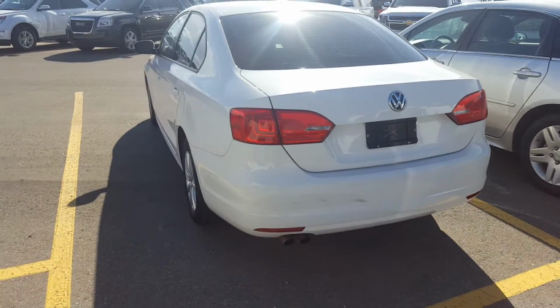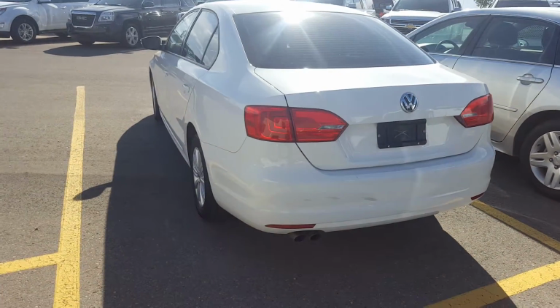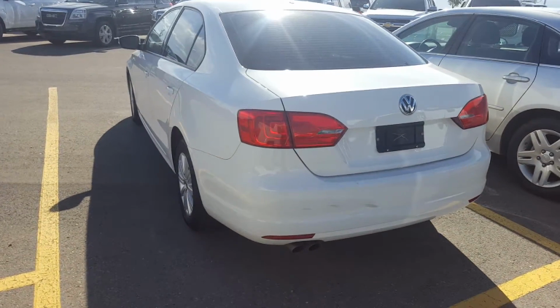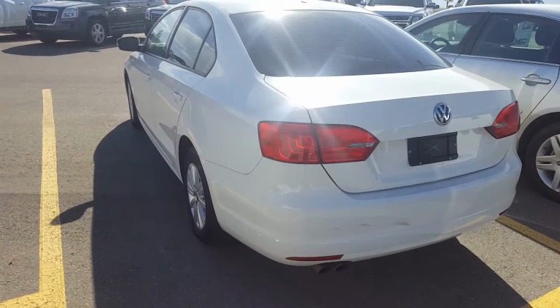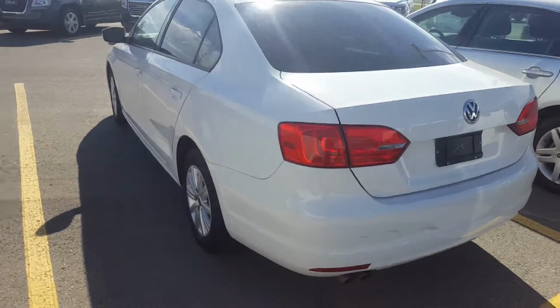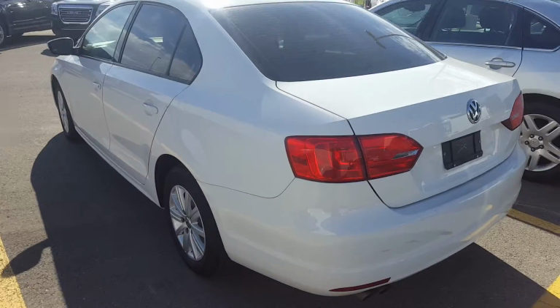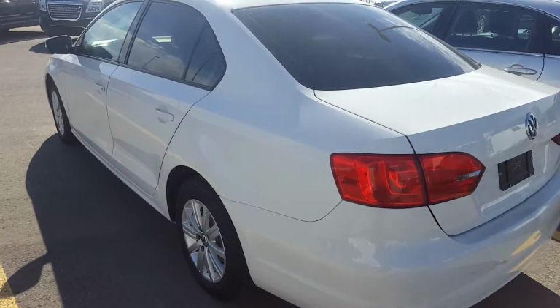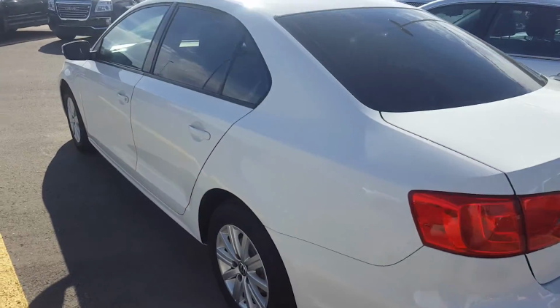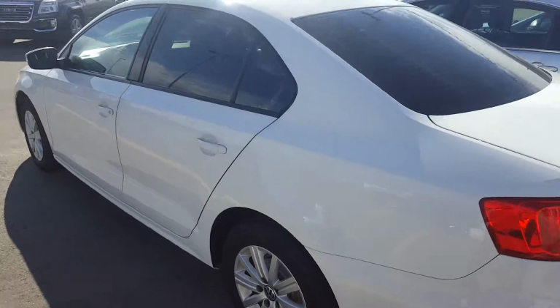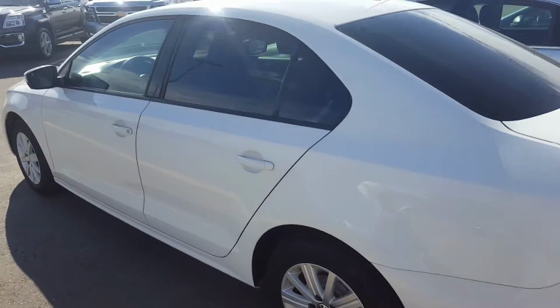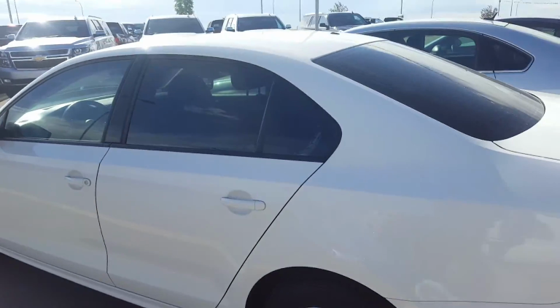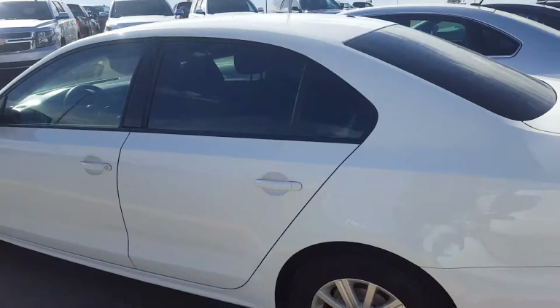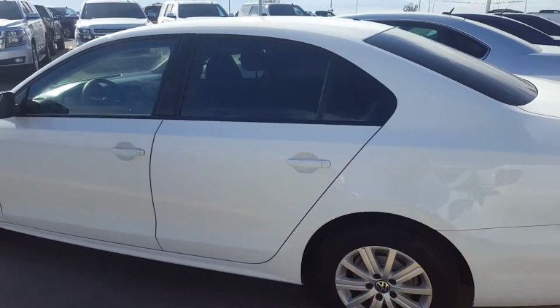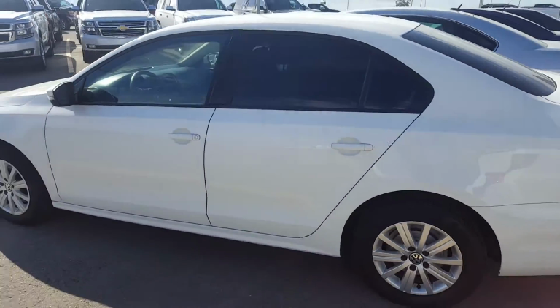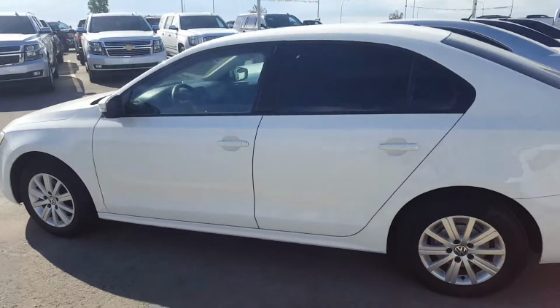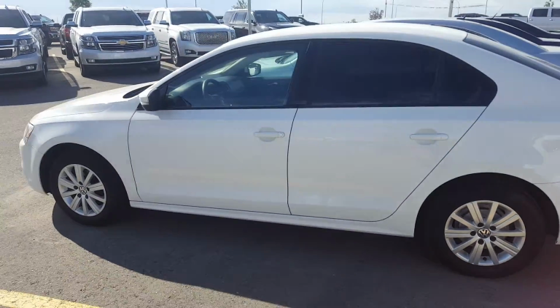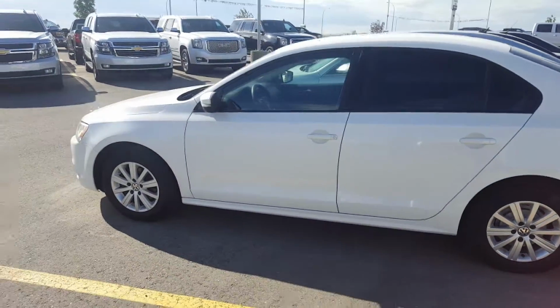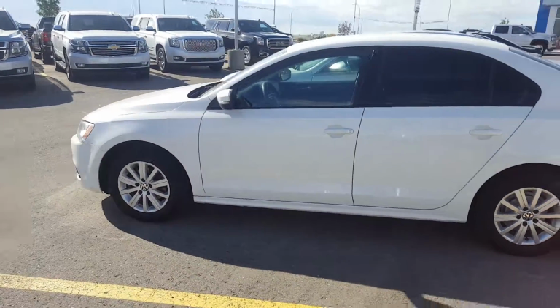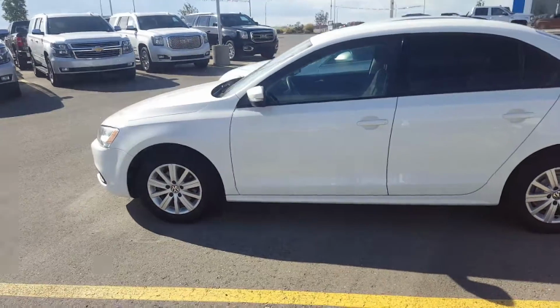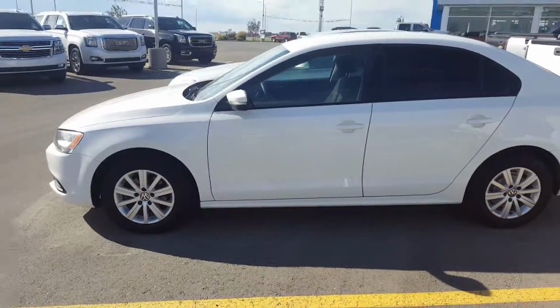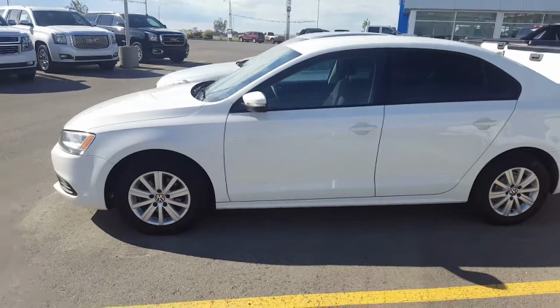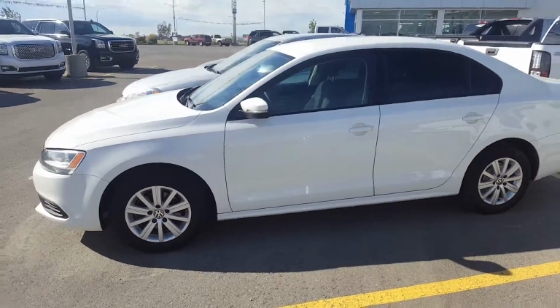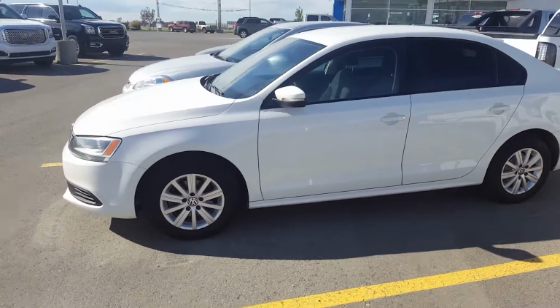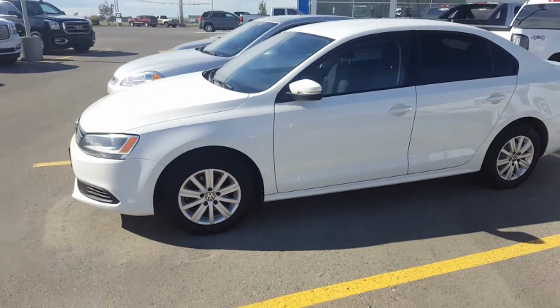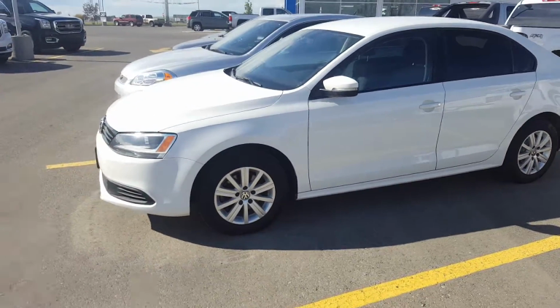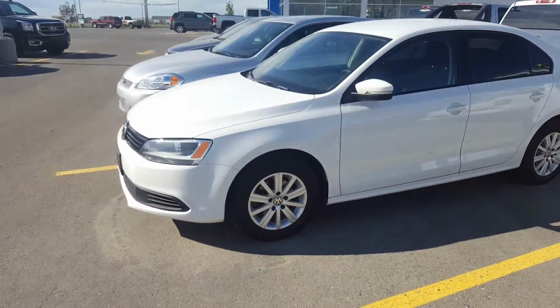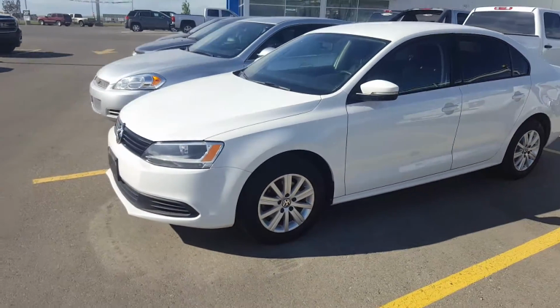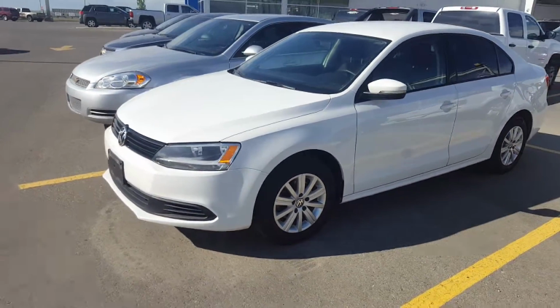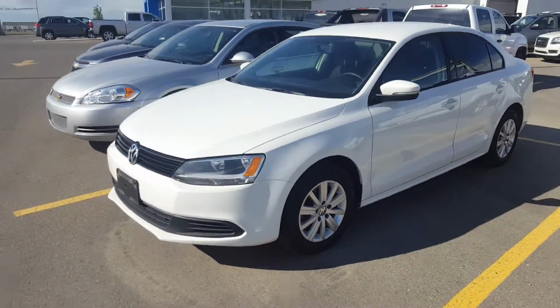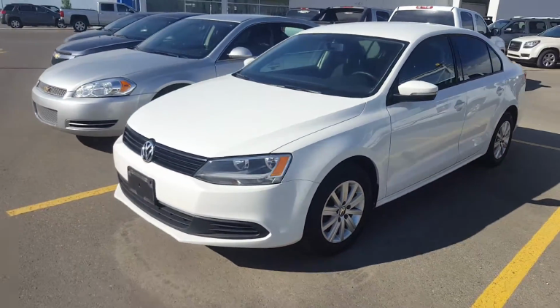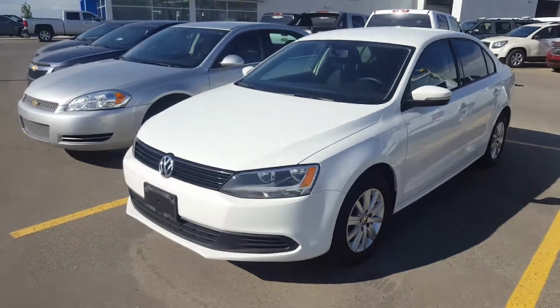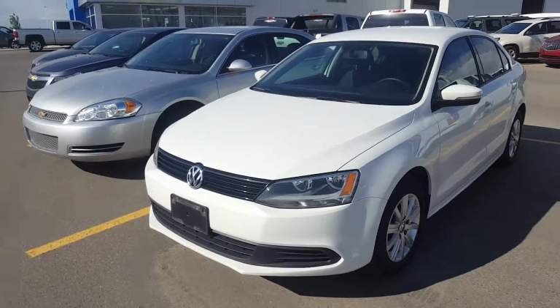This Jetta is both fun to drive and fuel efficient. It is listed on our website for only $9.99. Give us a call today at 403-553-3311 or visit us on the web at skougalmotors.com.